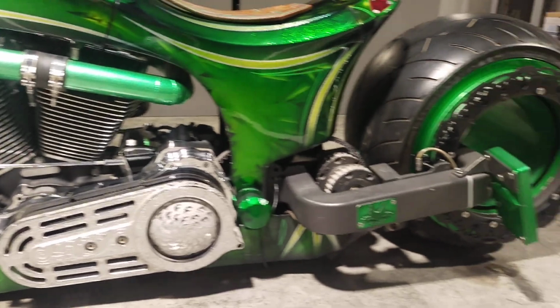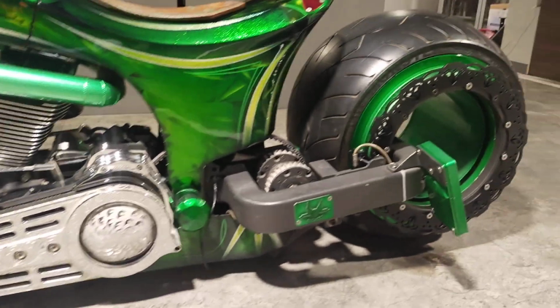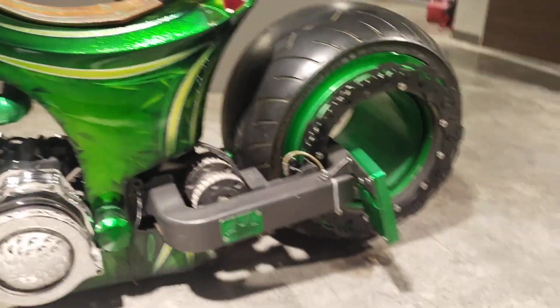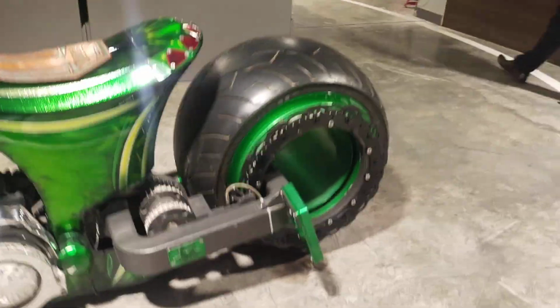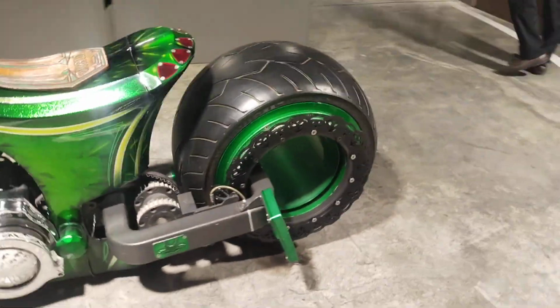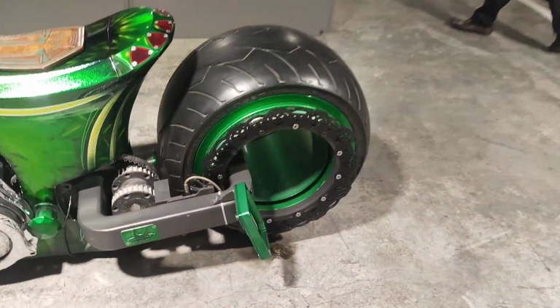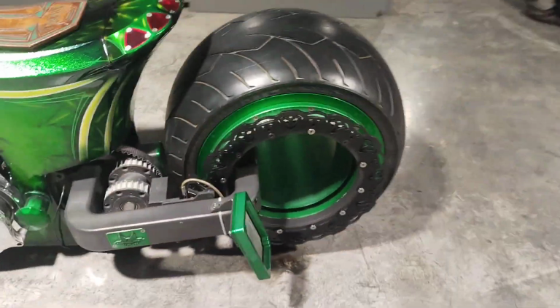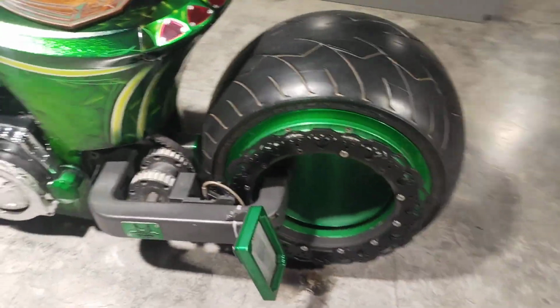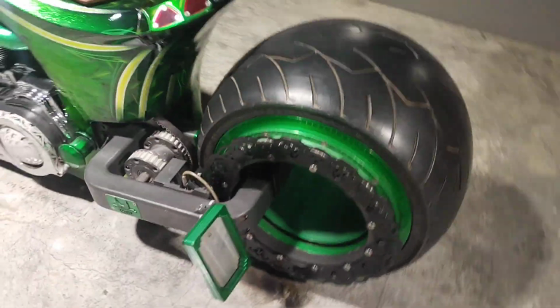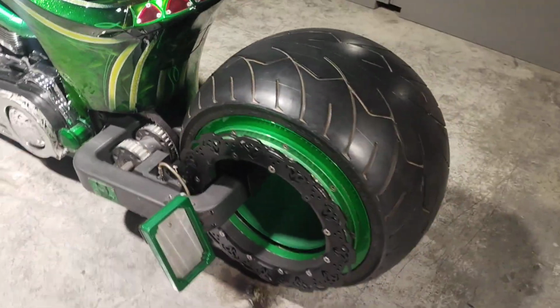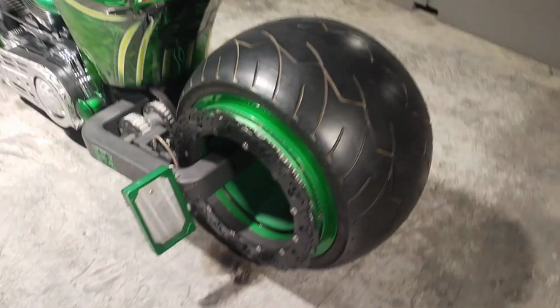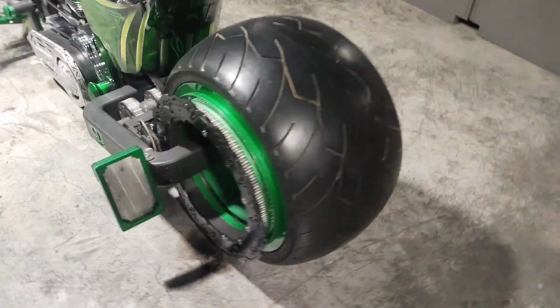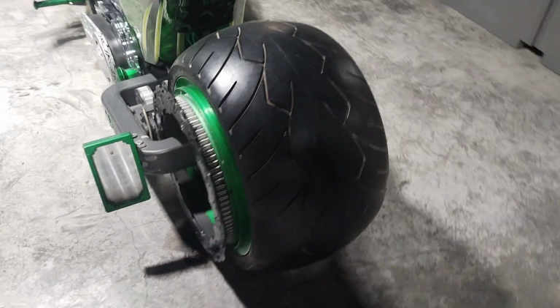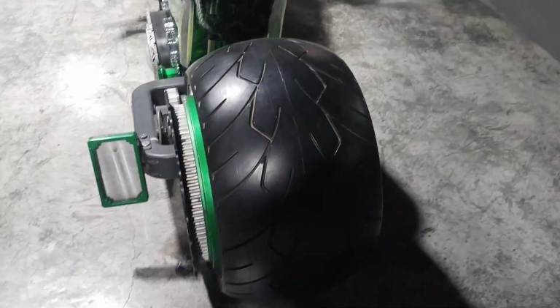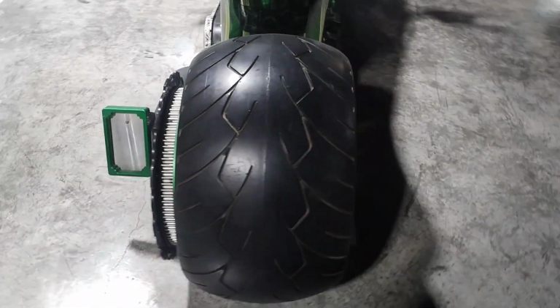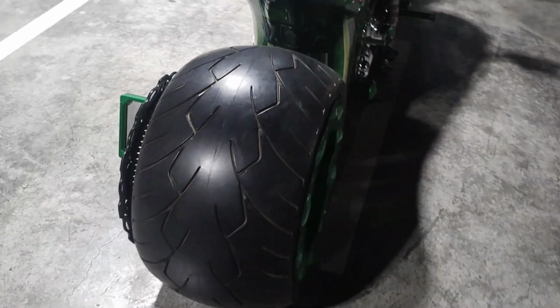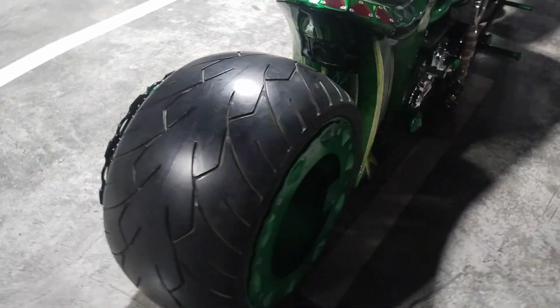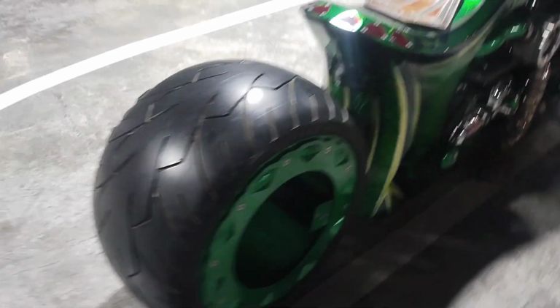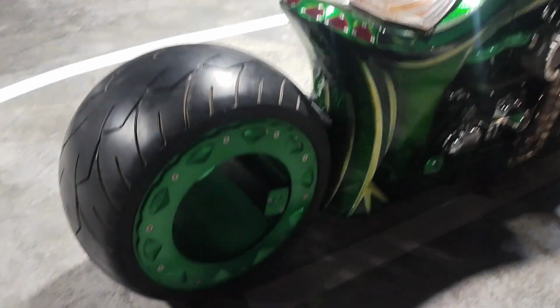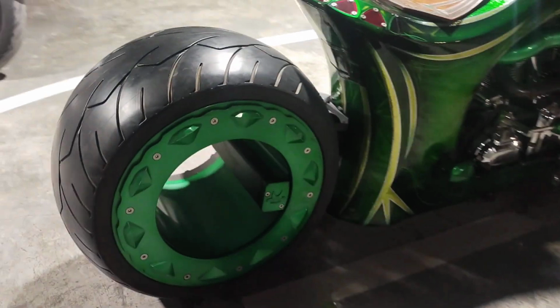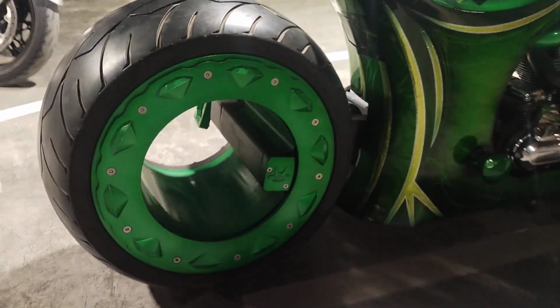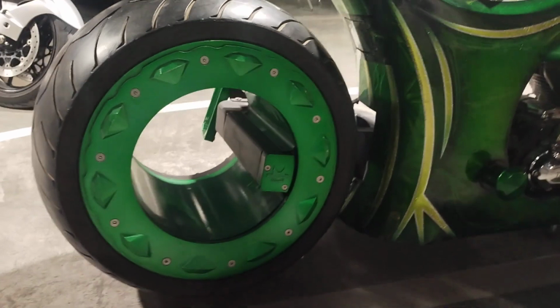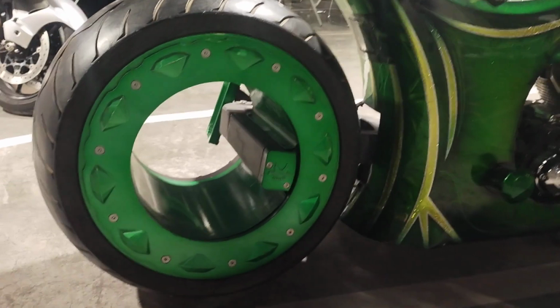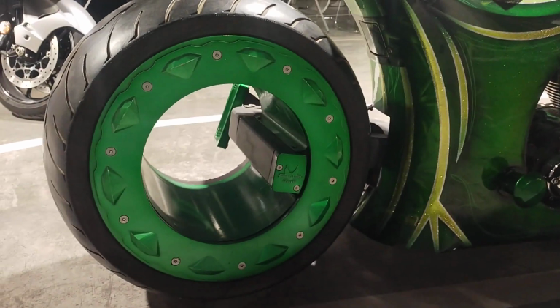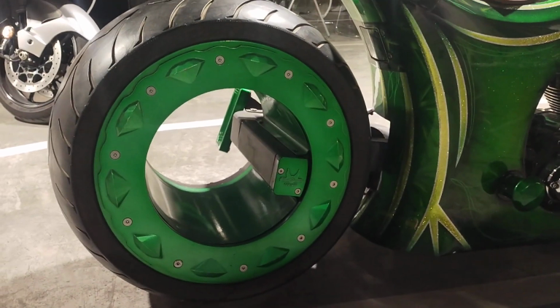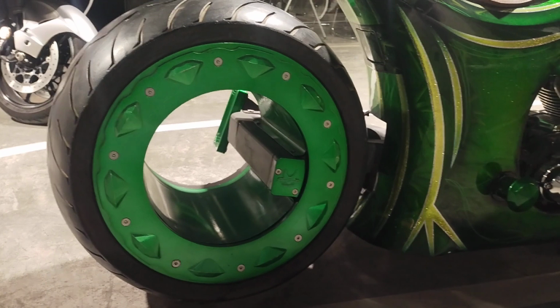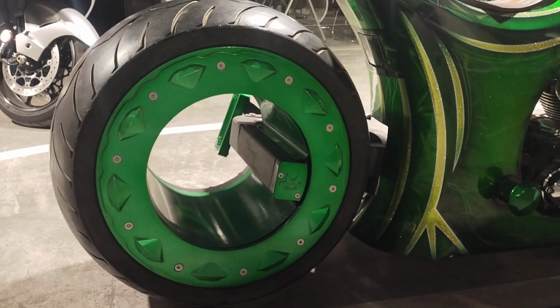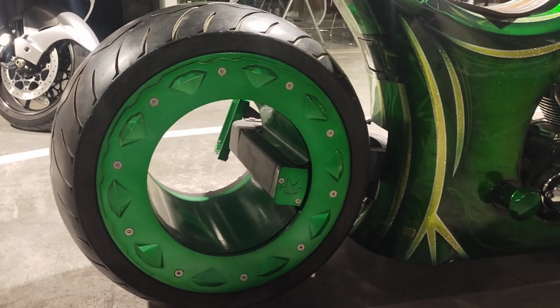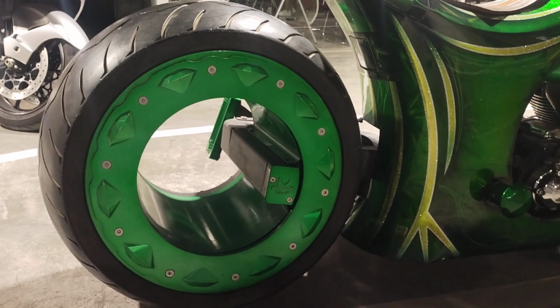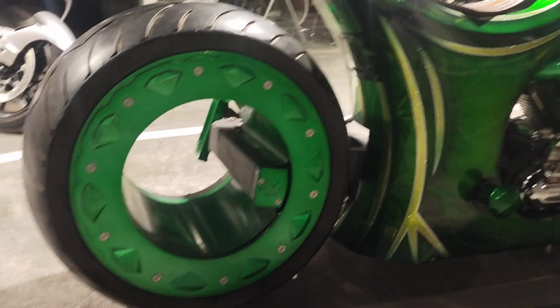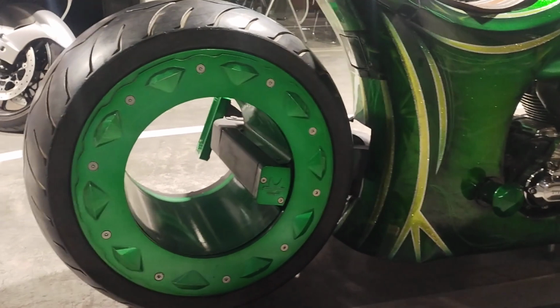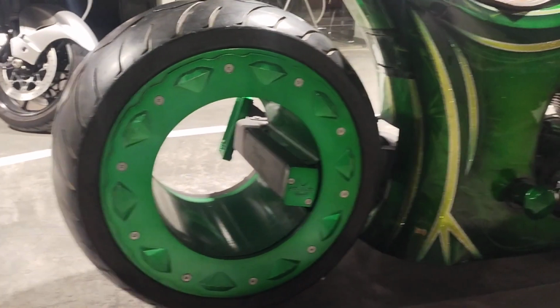Look at the back tire. Look at this — it's a Ferrari car on the backside. This car moves it.